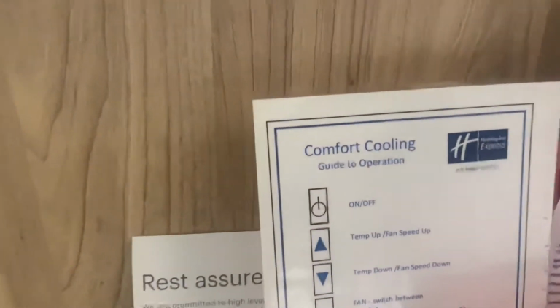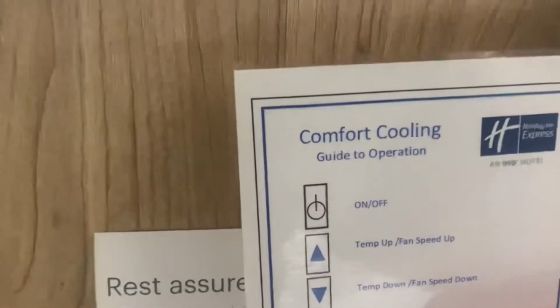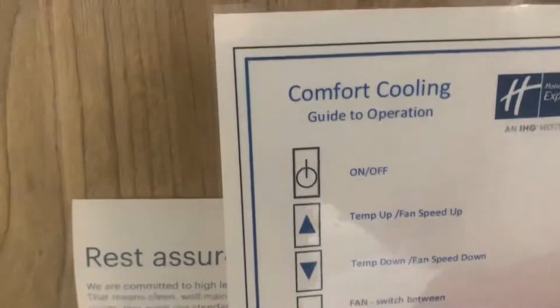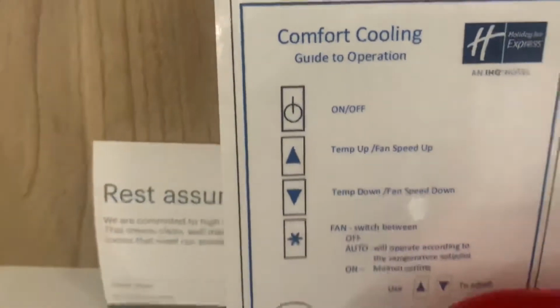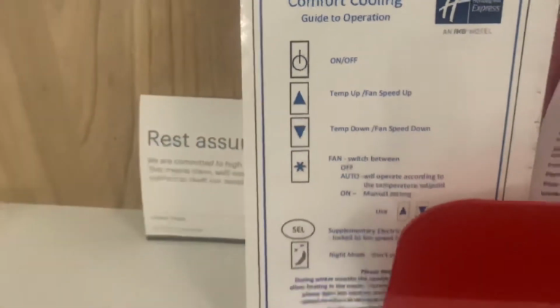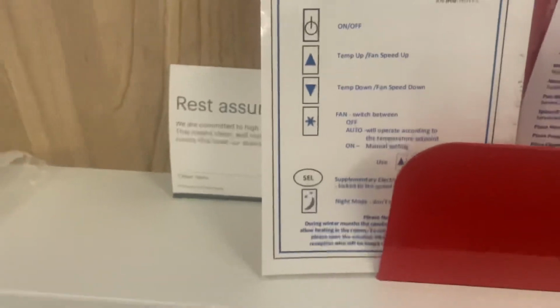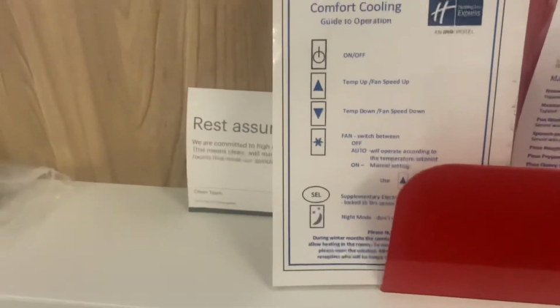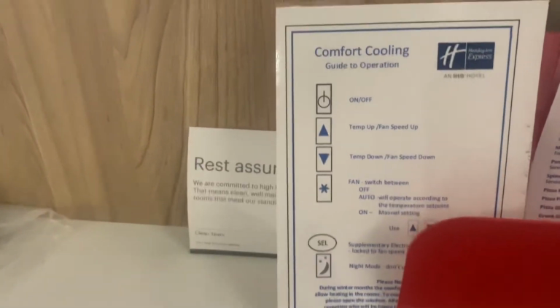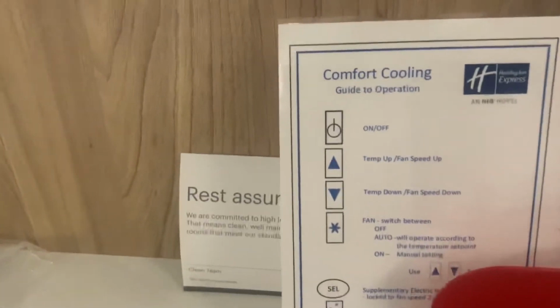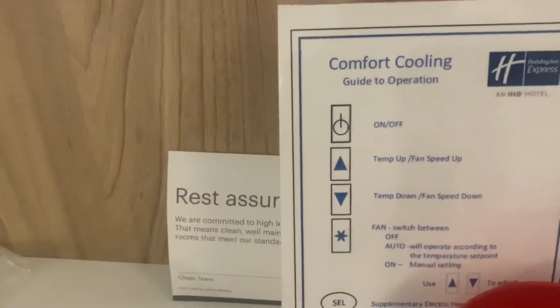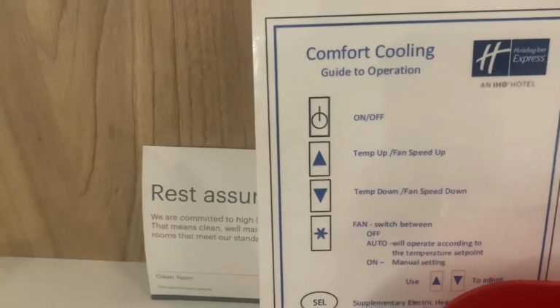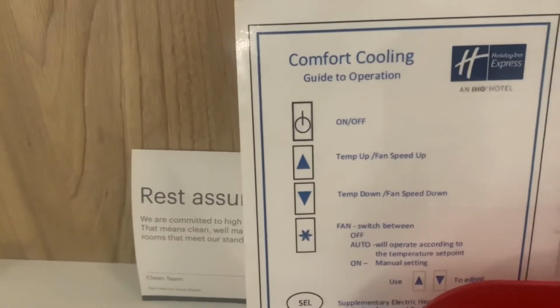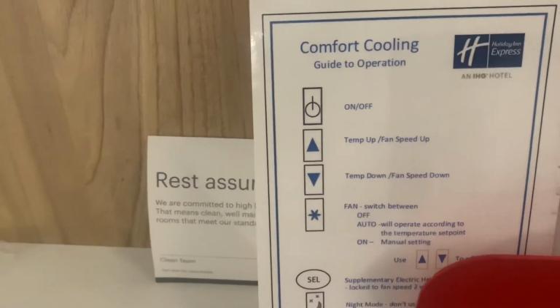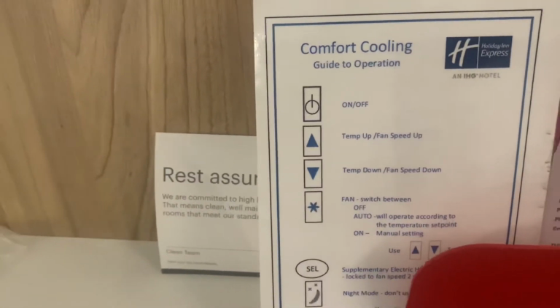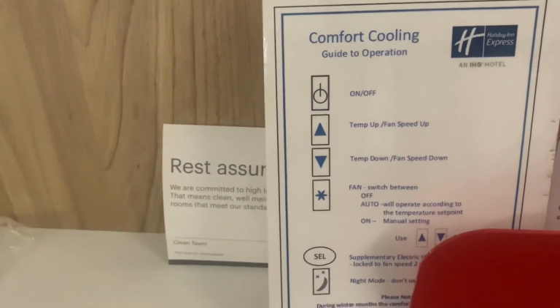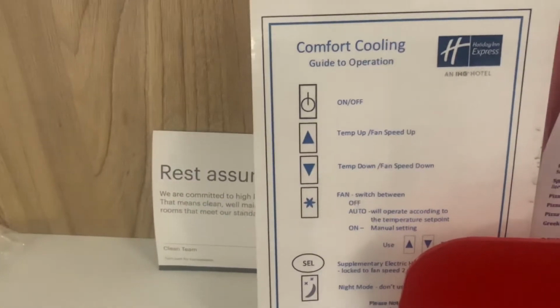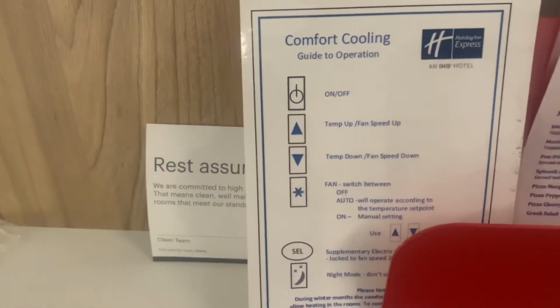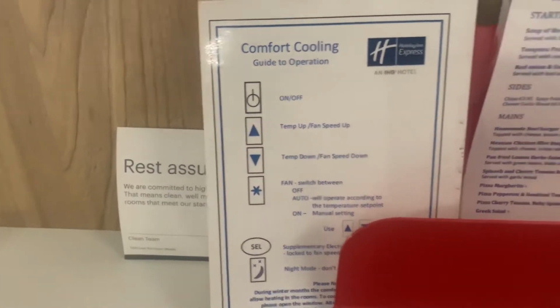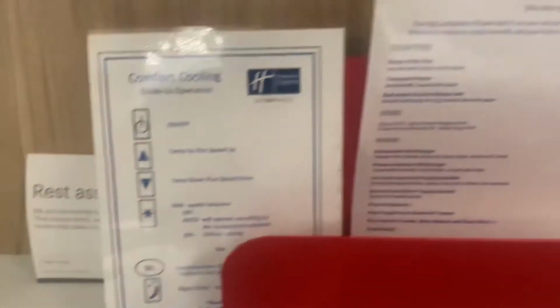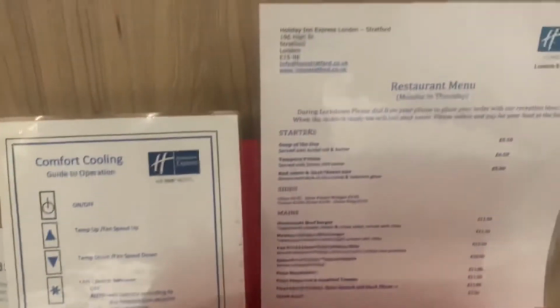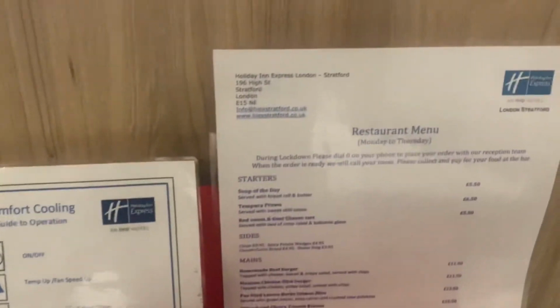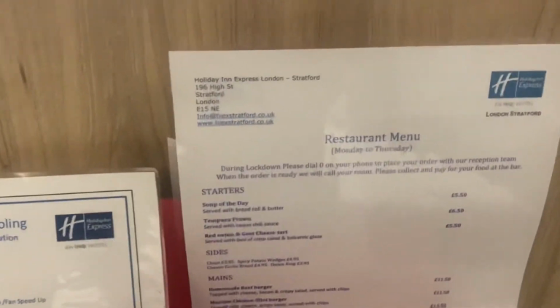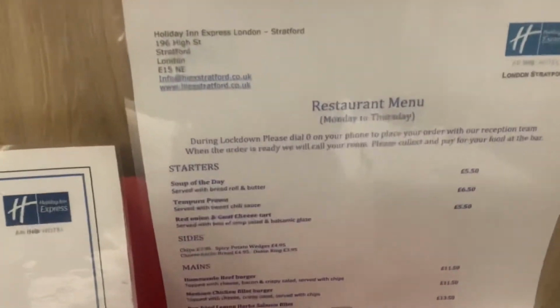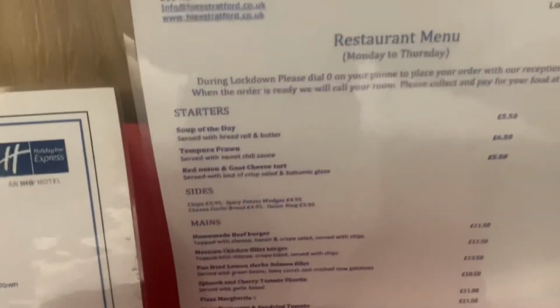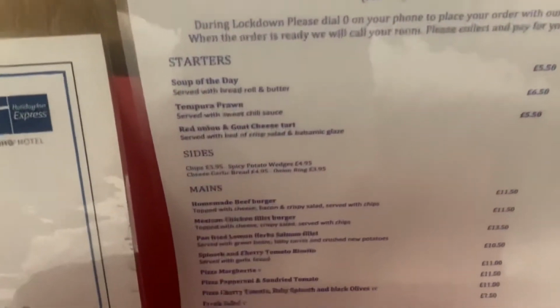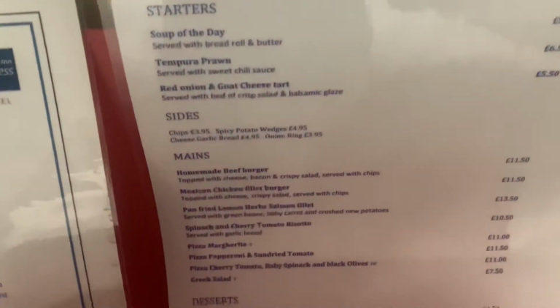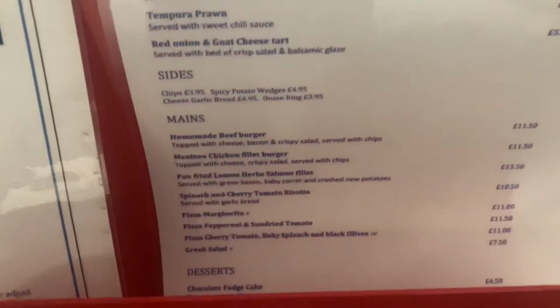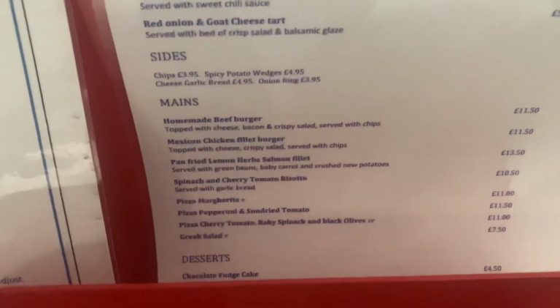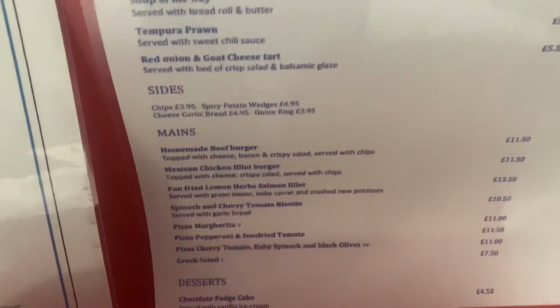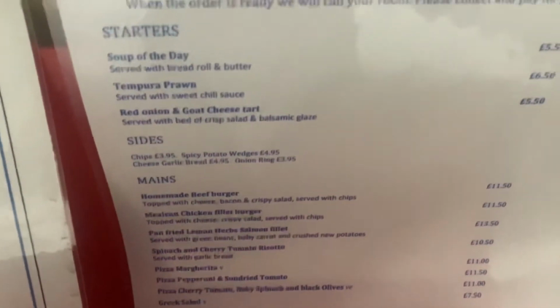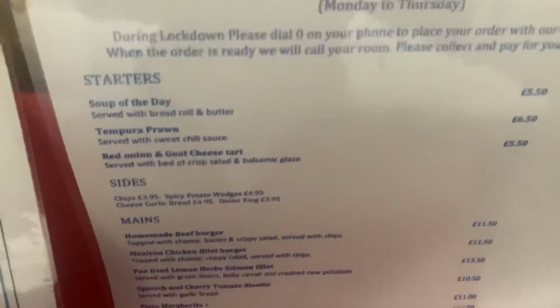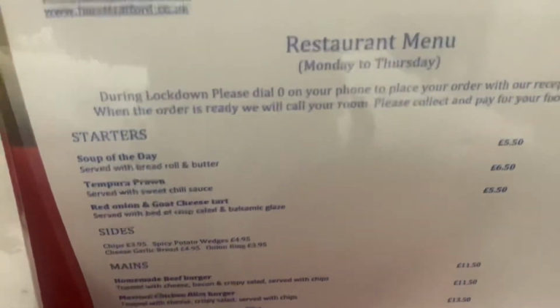And this is to do with the AC — it tells you how to work it. If you have any issues, just read this manual. And there's also the restaurant menu. Not bad.